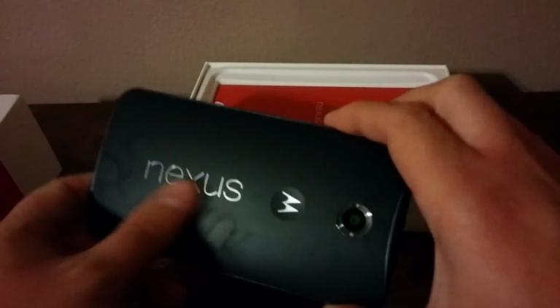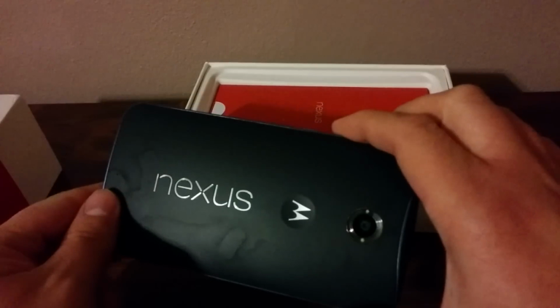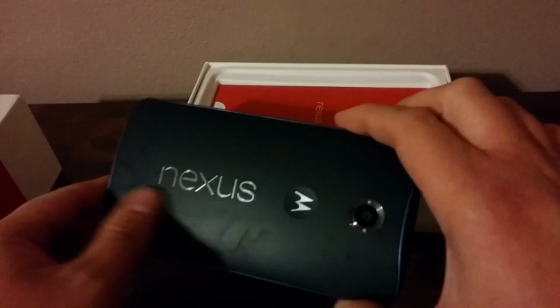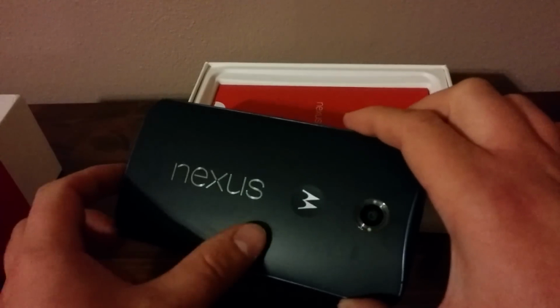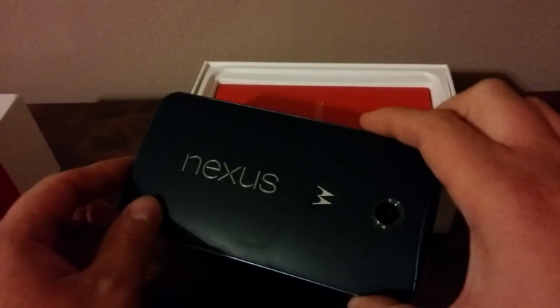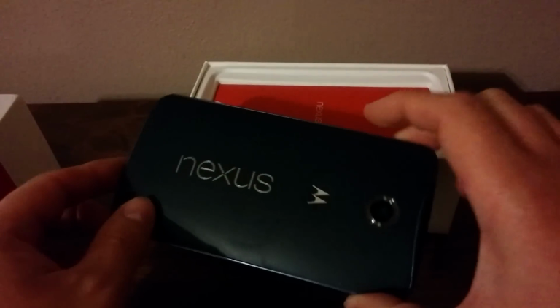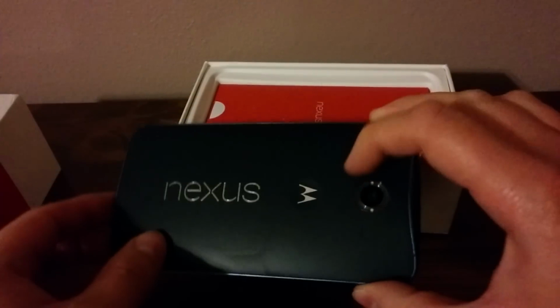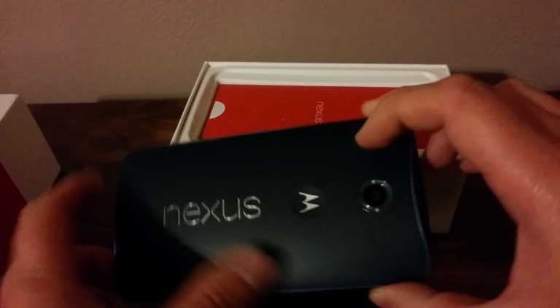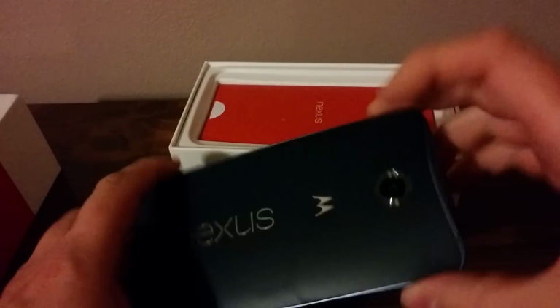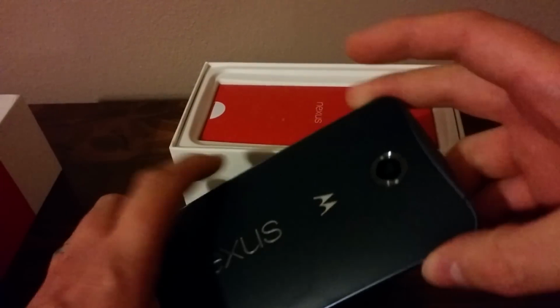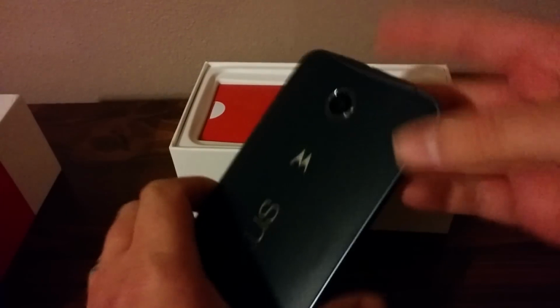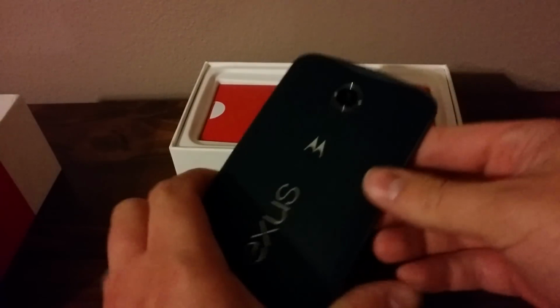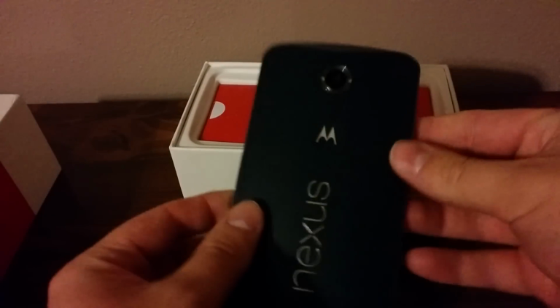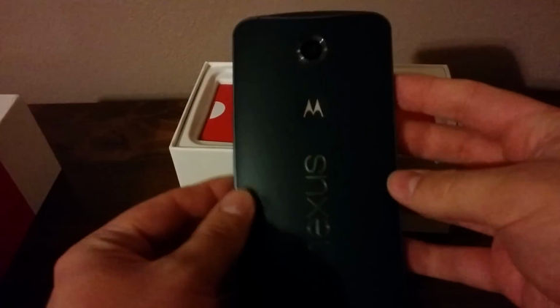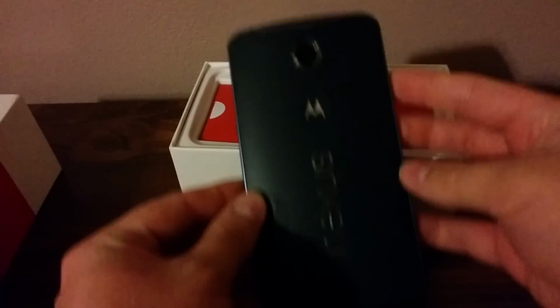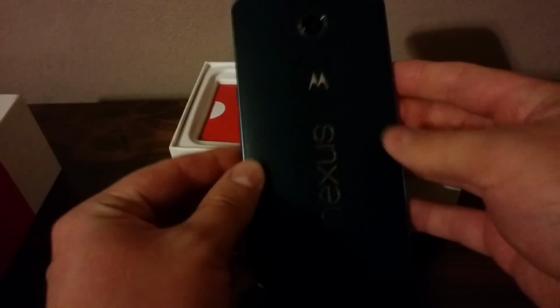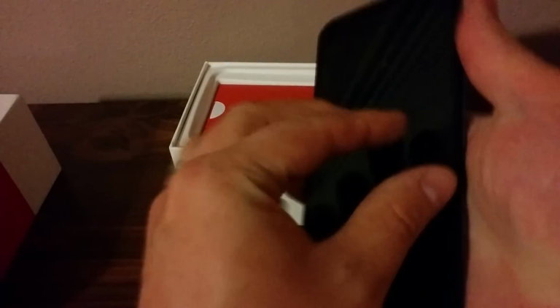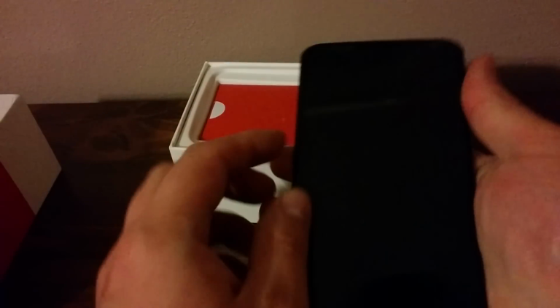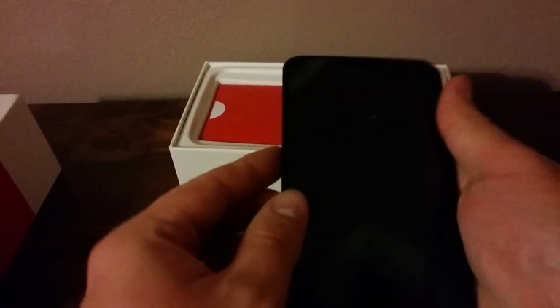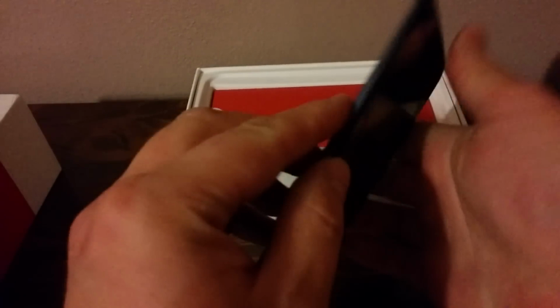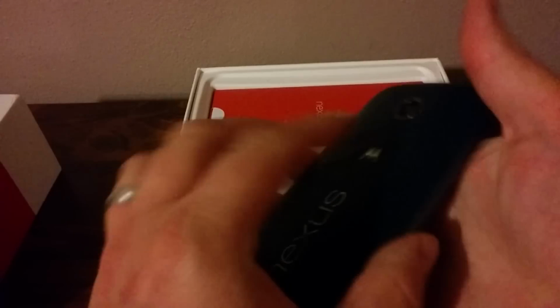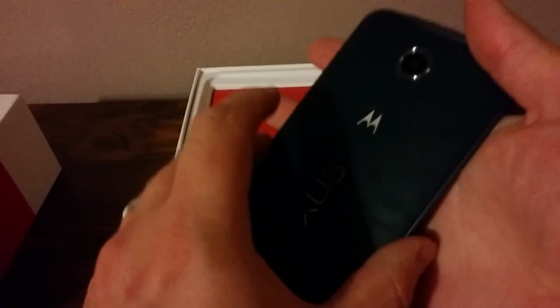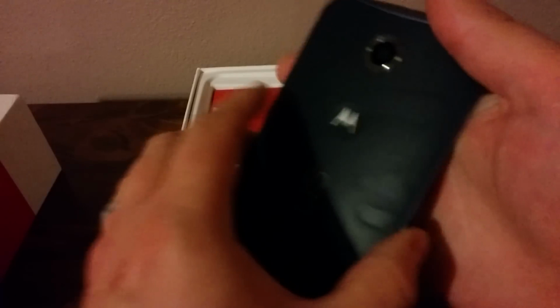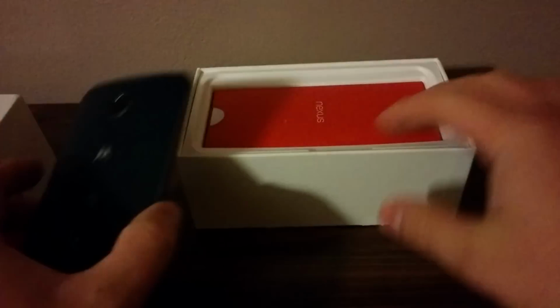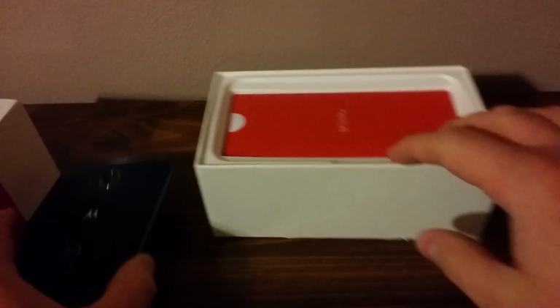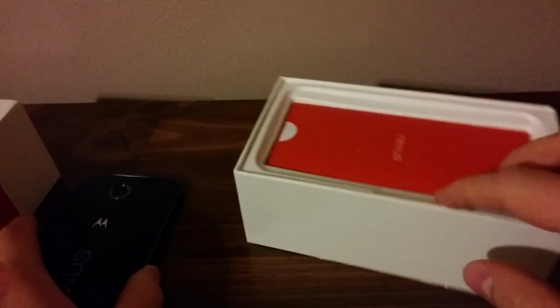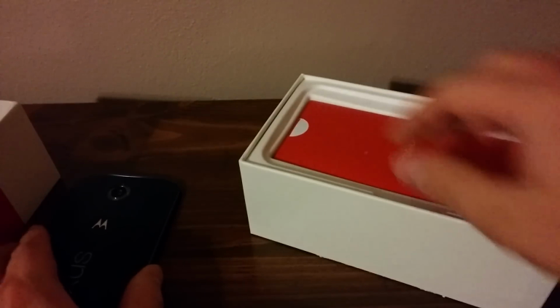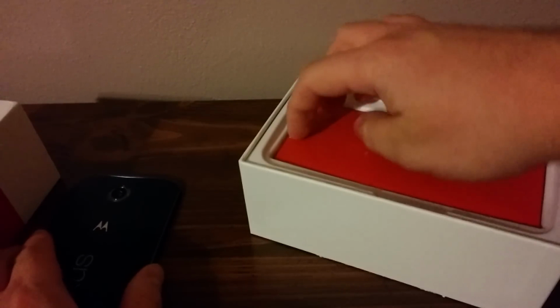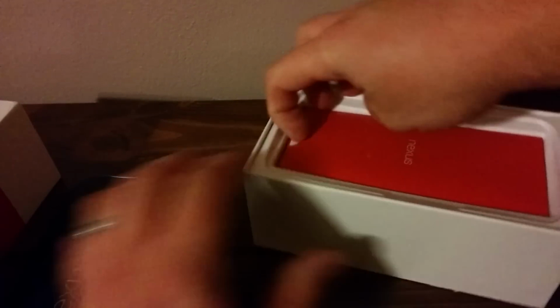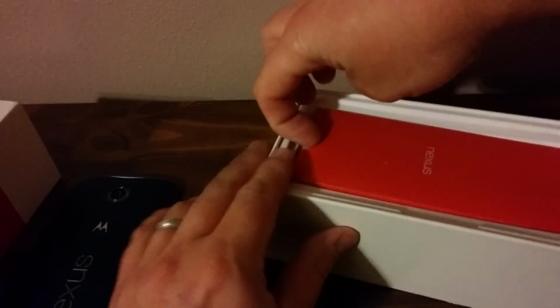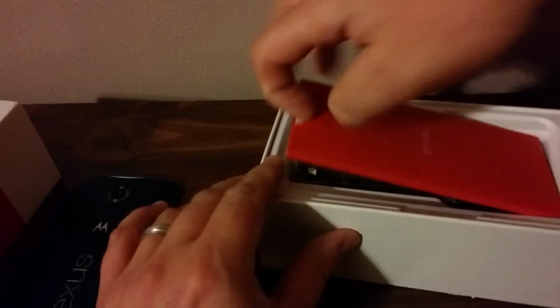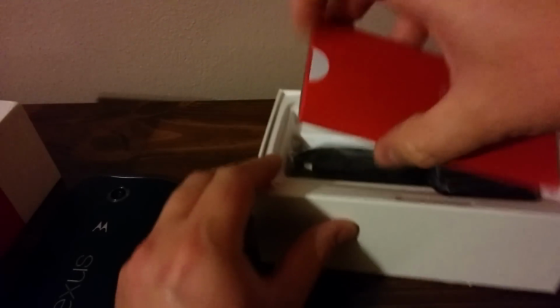You can see it's picking up my fingerprints quite a bit. It's a huge phone. My goodness. Okay, what else is in the box here?